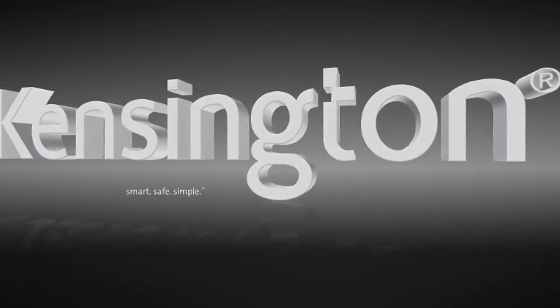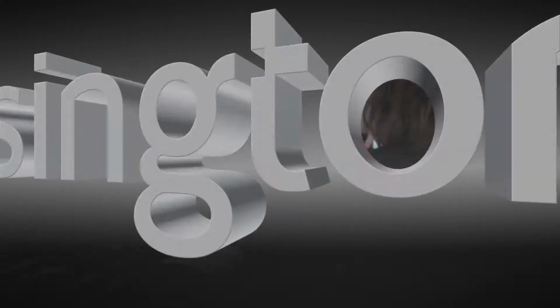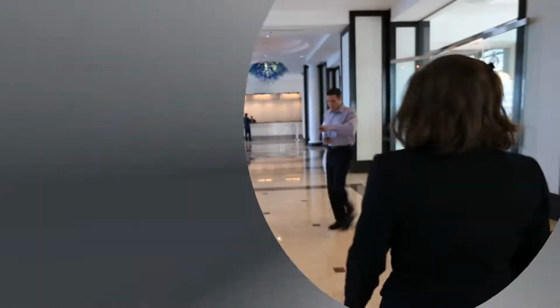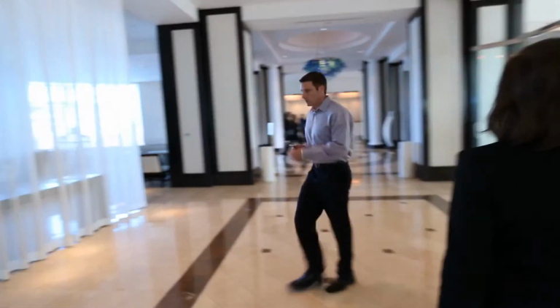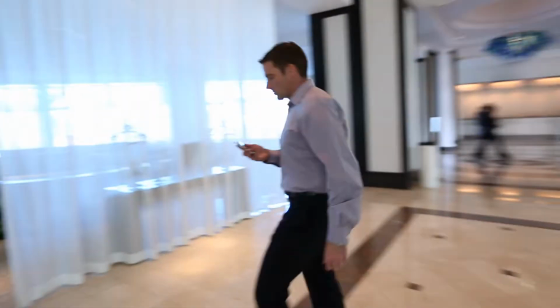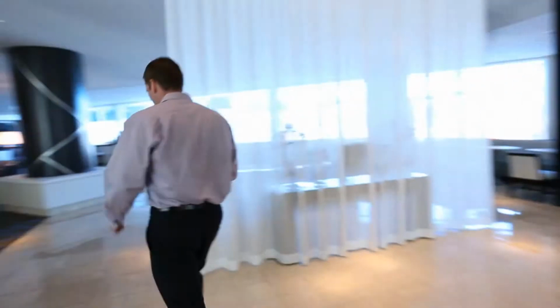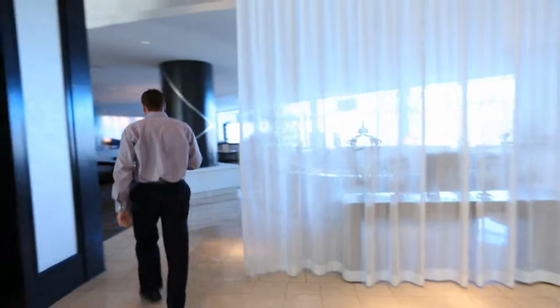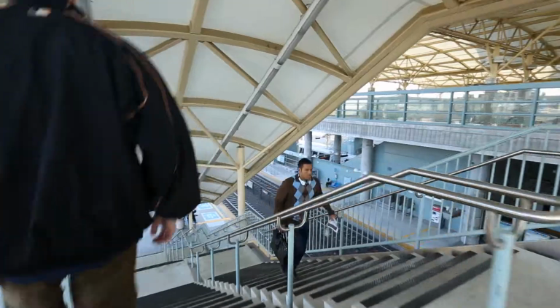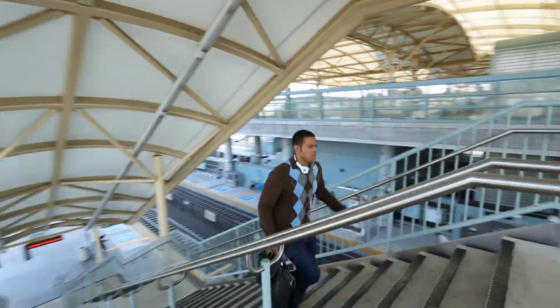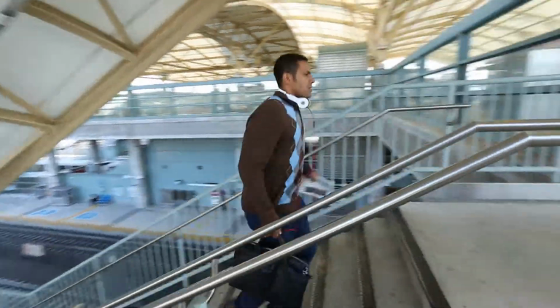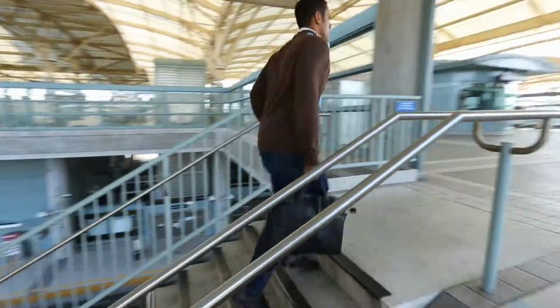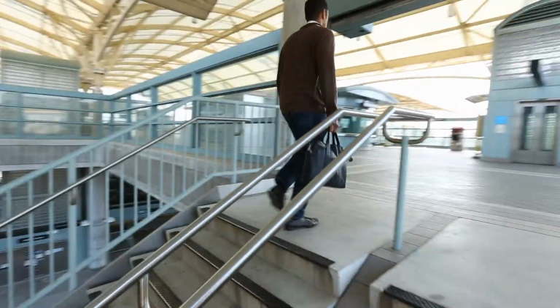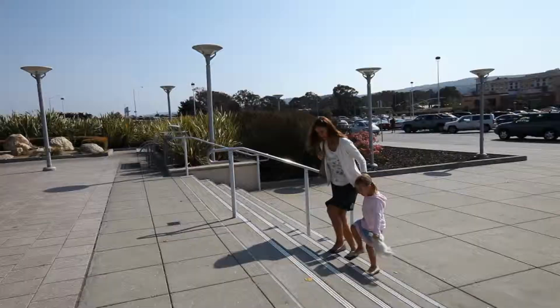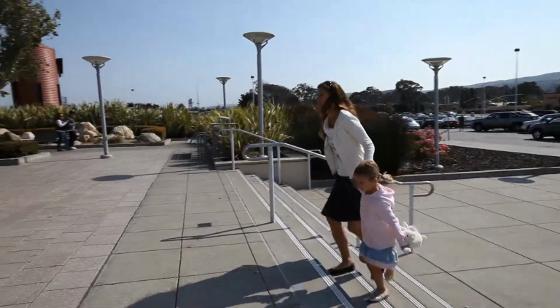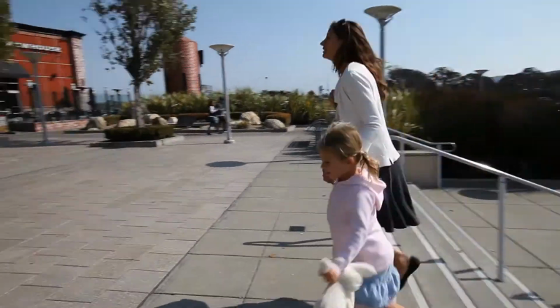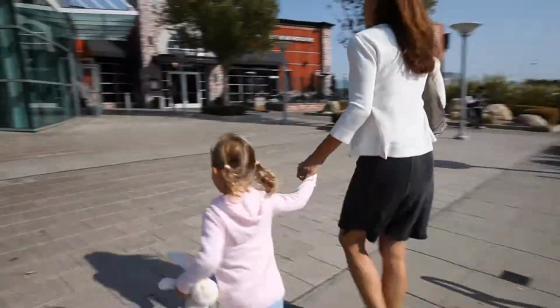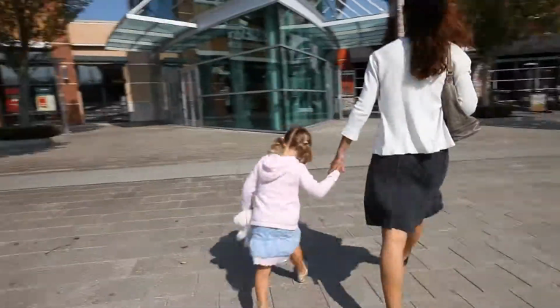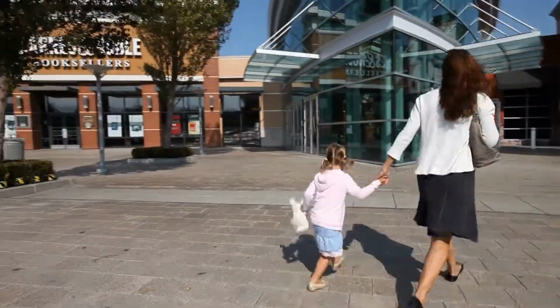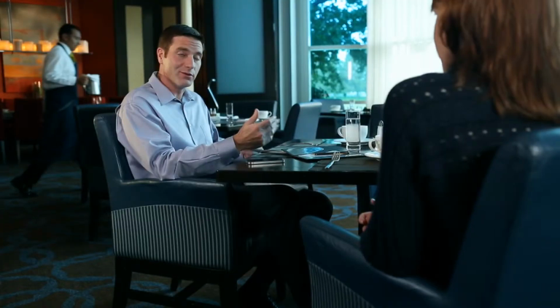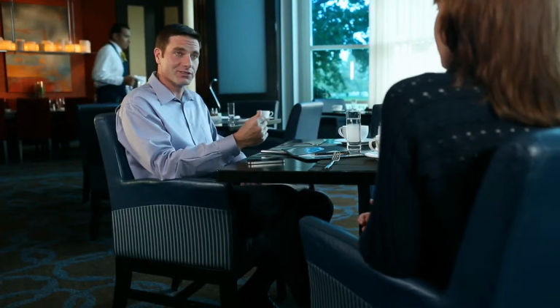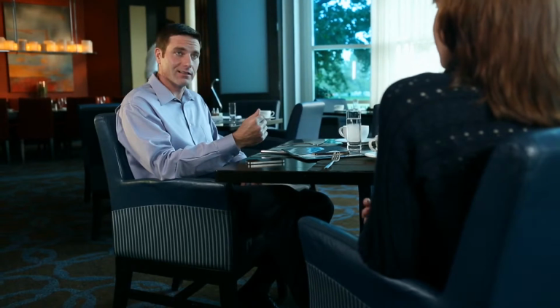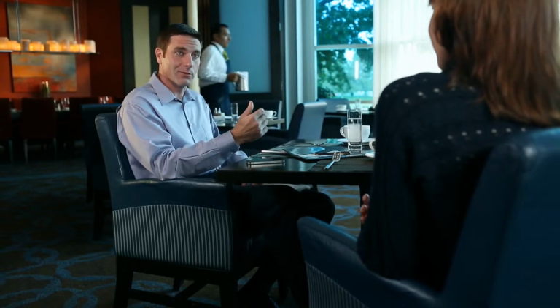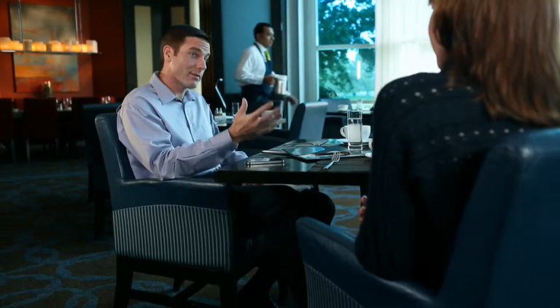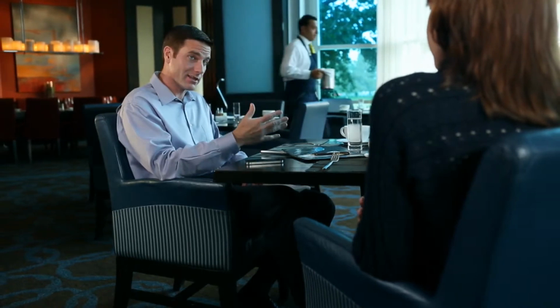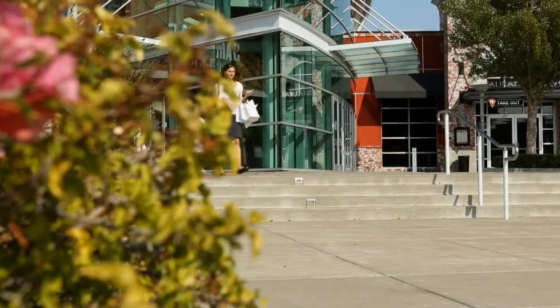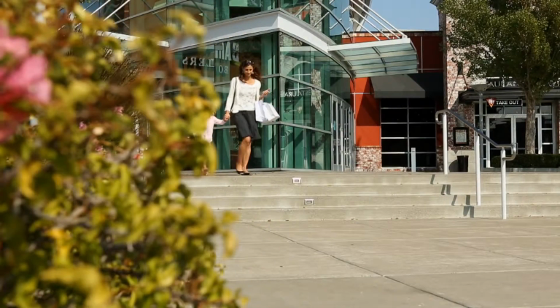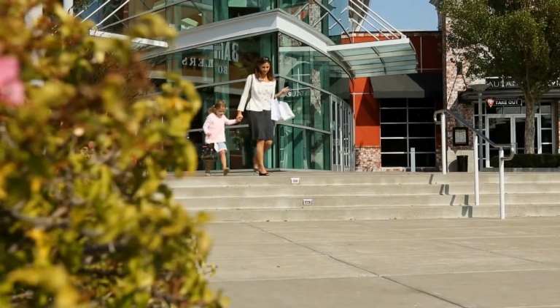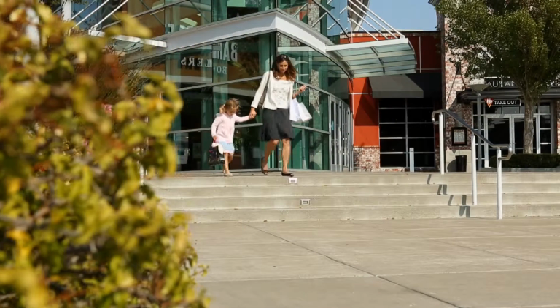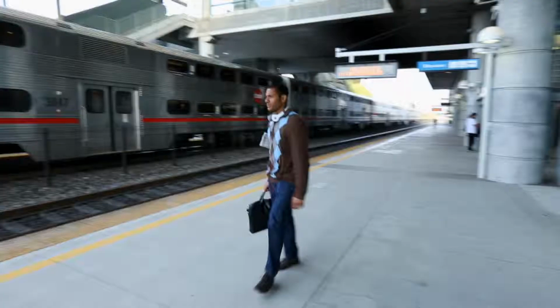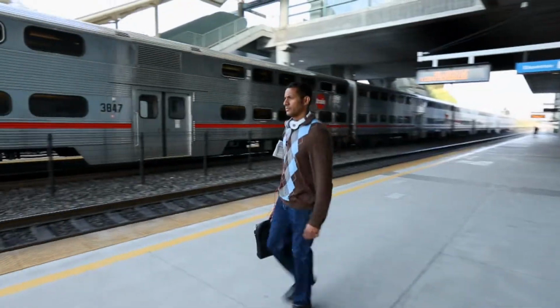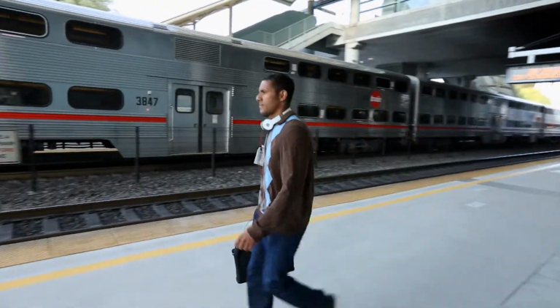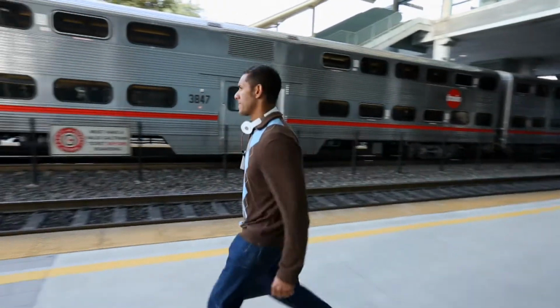With your hectic schedule and frequent outings, it's easy to lose track of your iPhone or other valuables. Client lunches, shopping with kids, the morning commute.